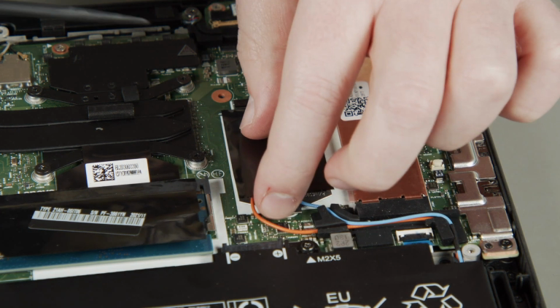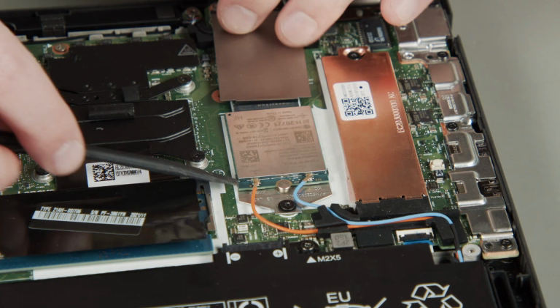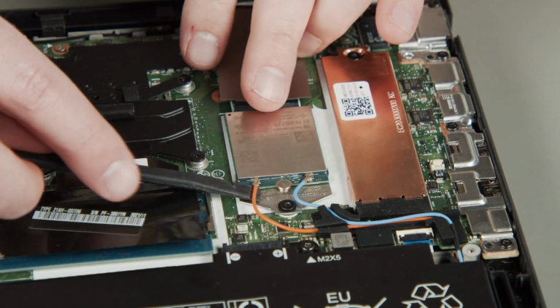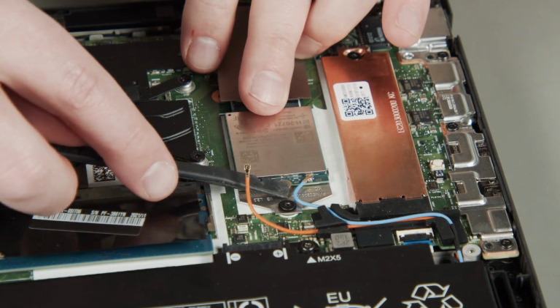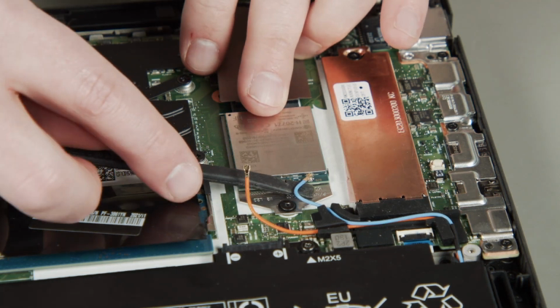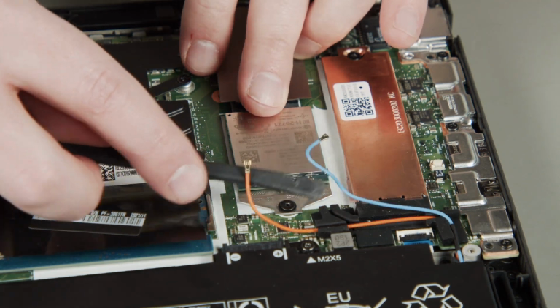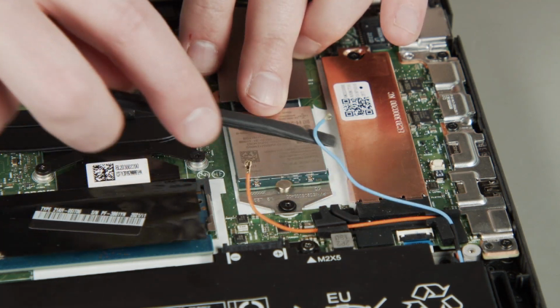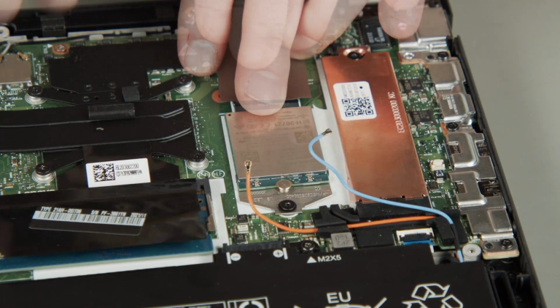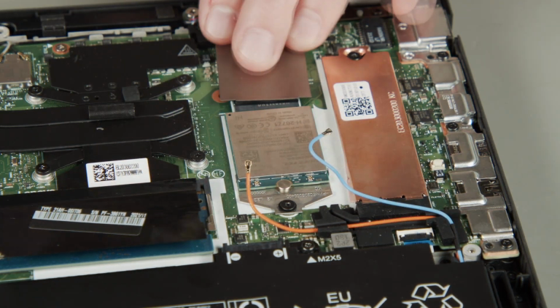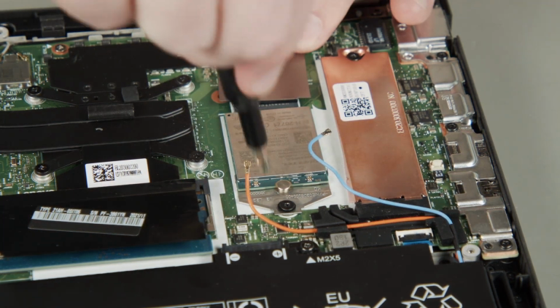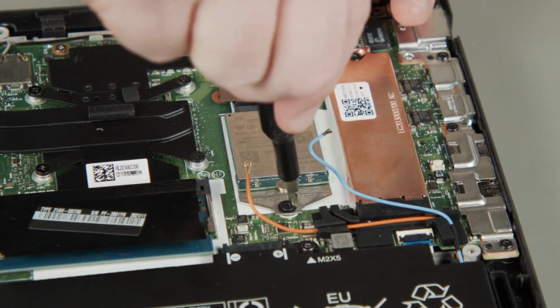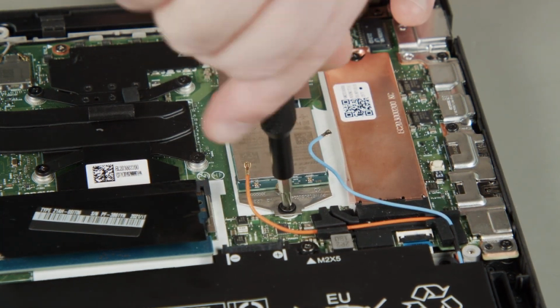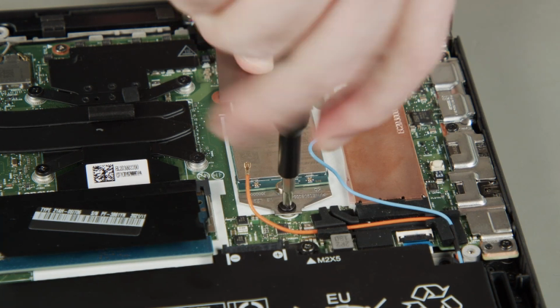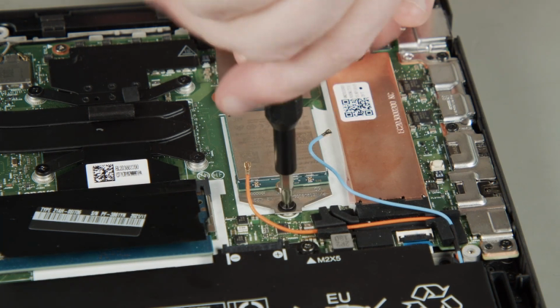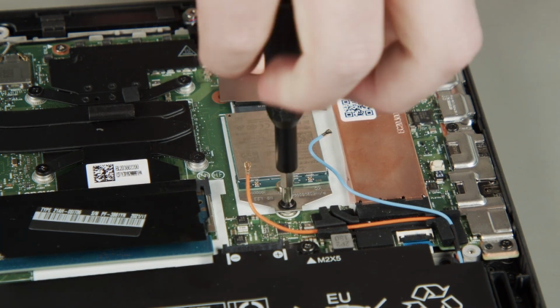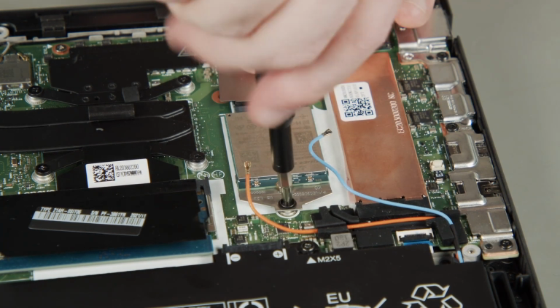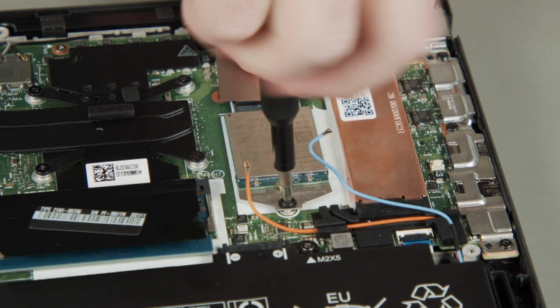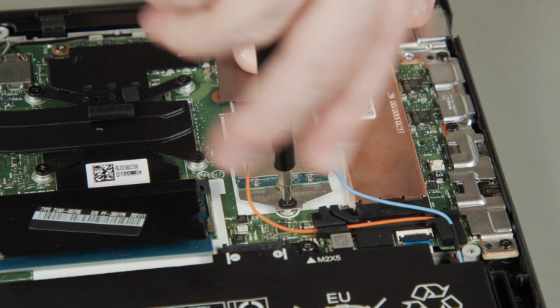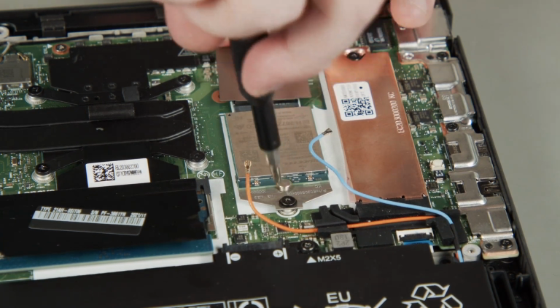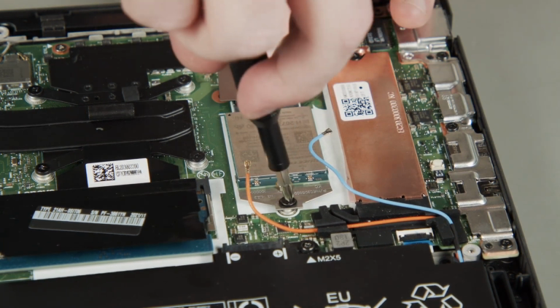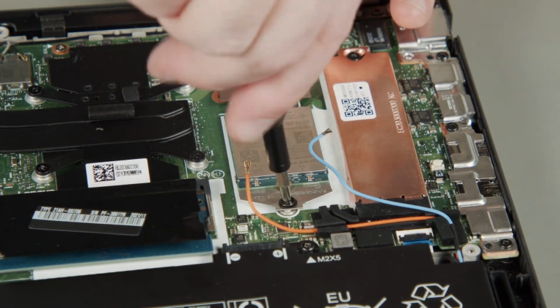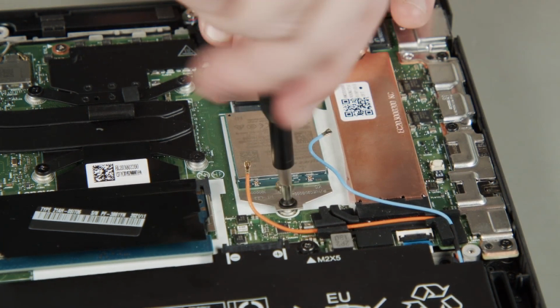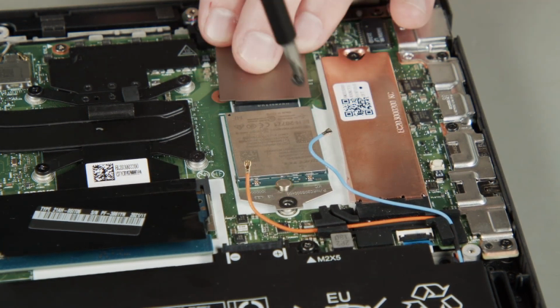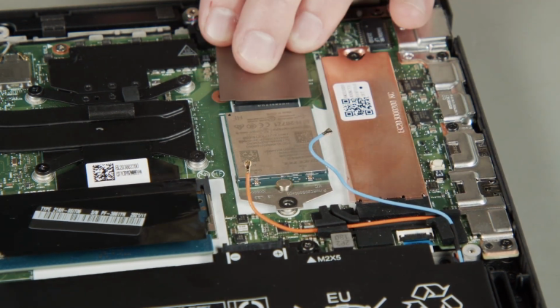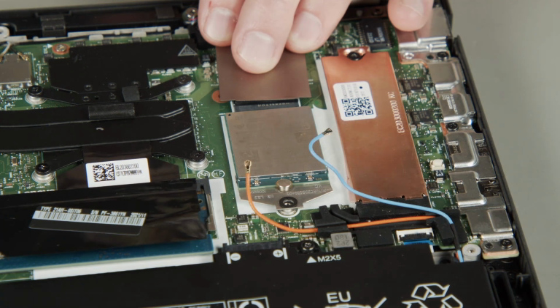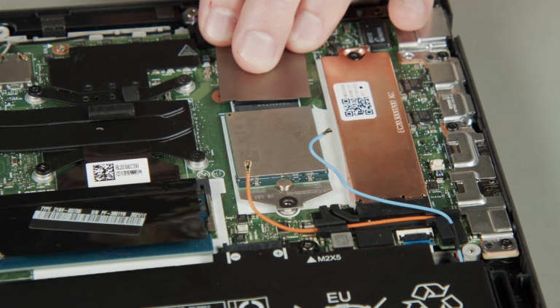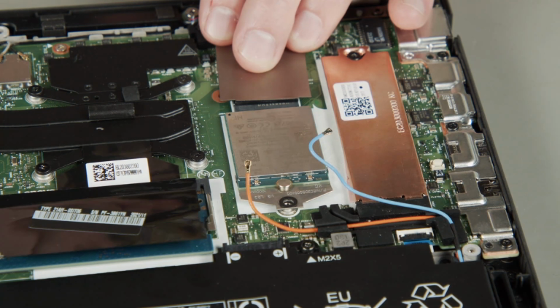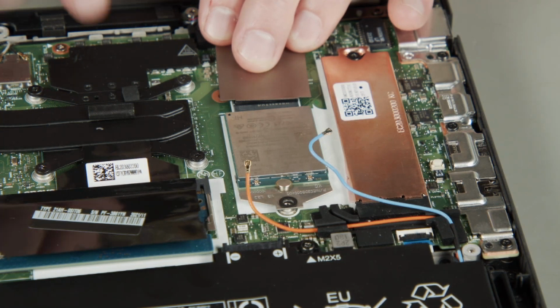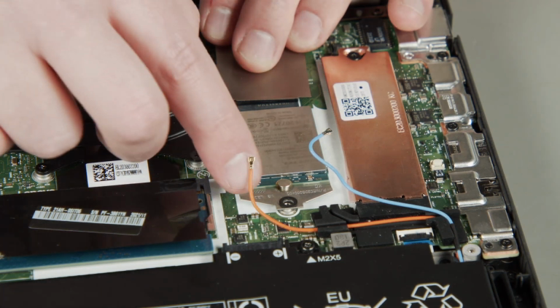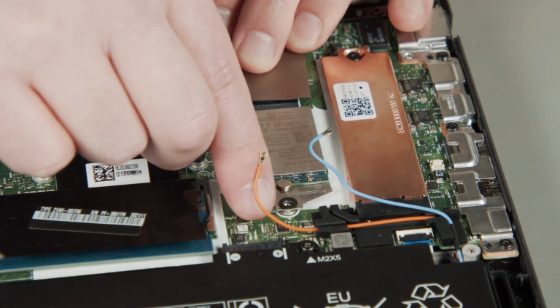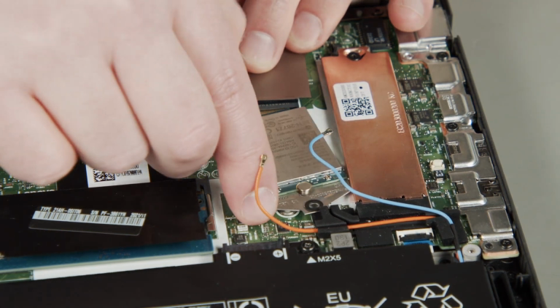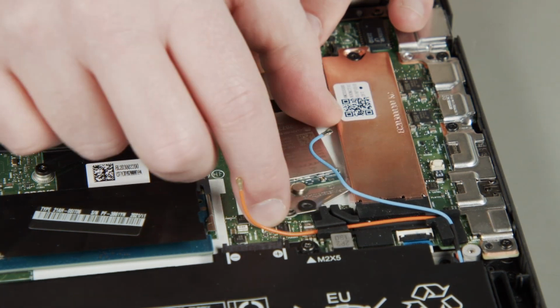Disconnect the antenna cables from the wireless WAN card. Remove the screw that holds the card in place, then remove the card and its bracket from the slot.